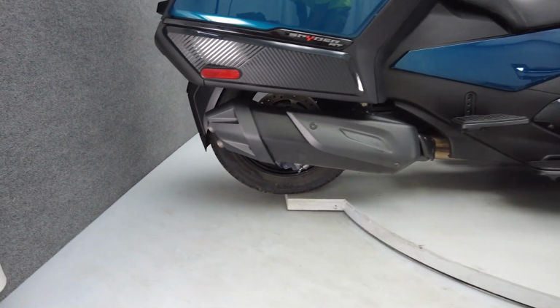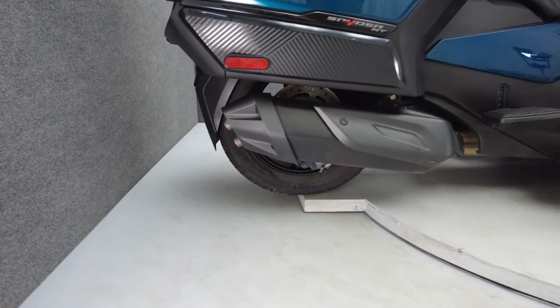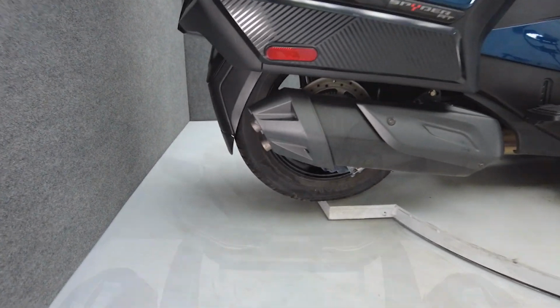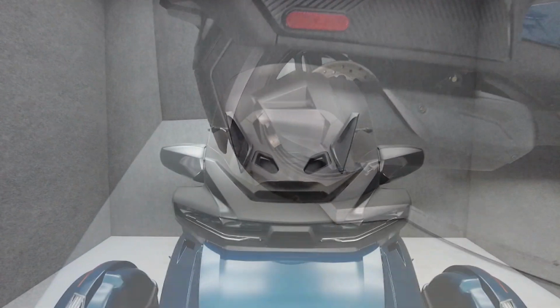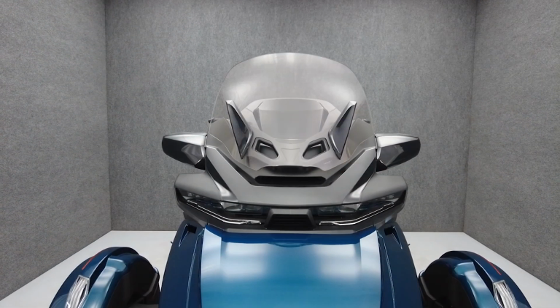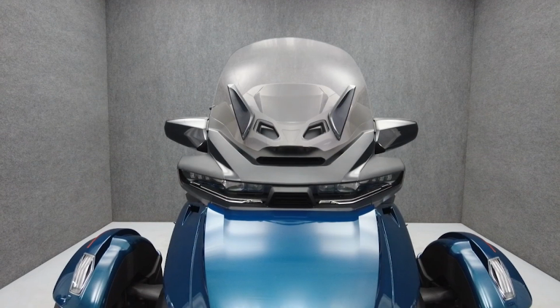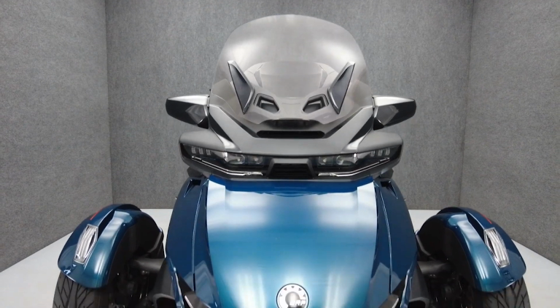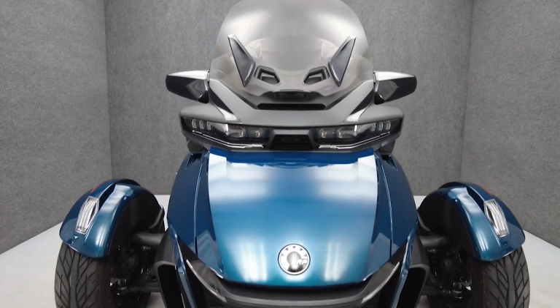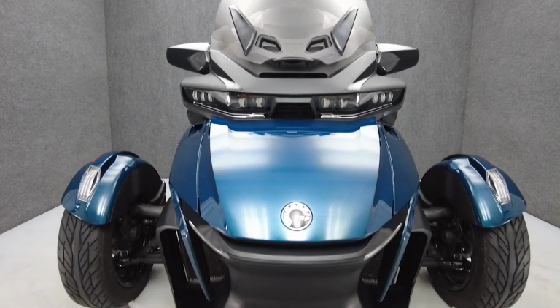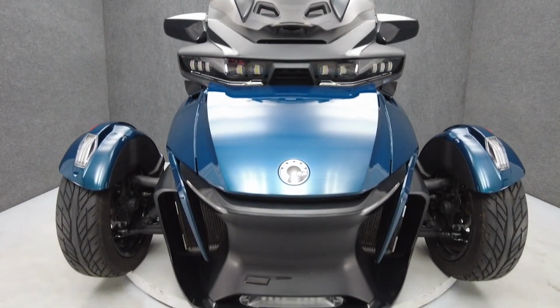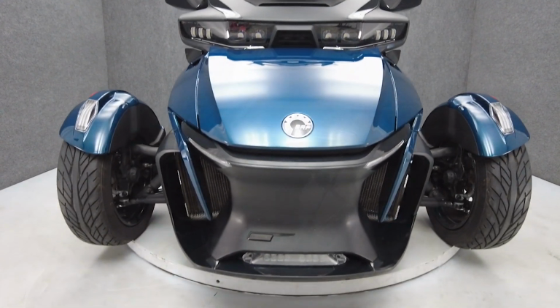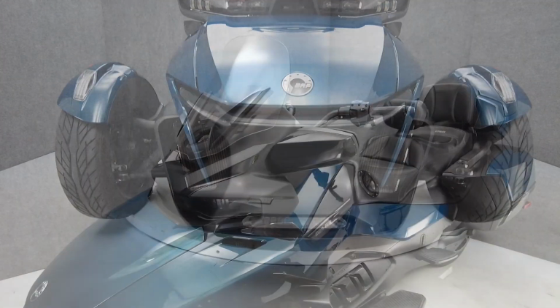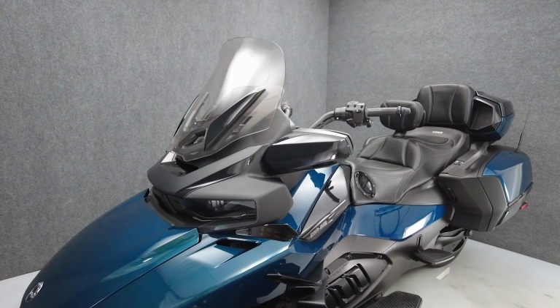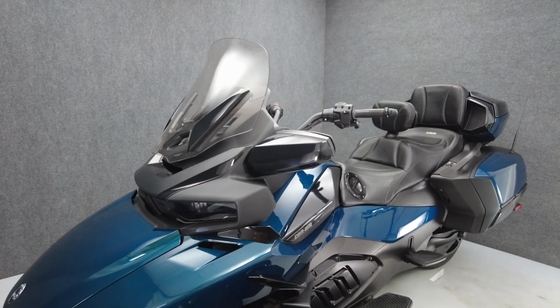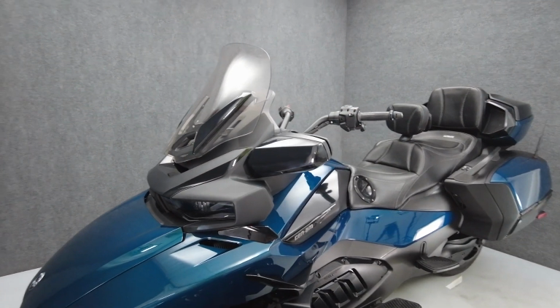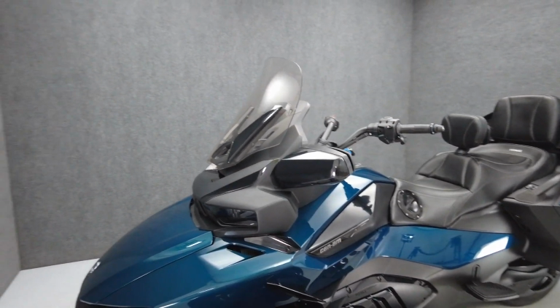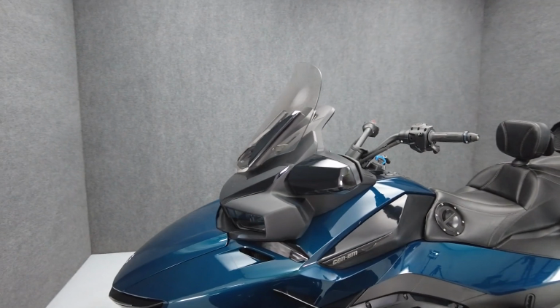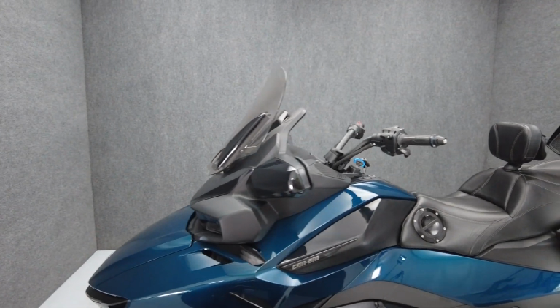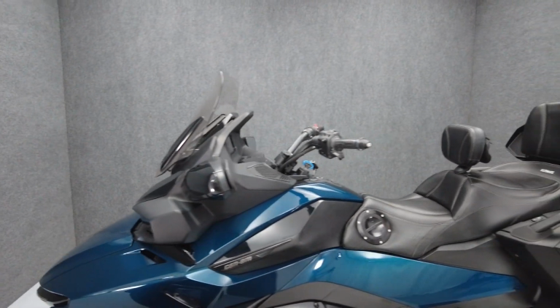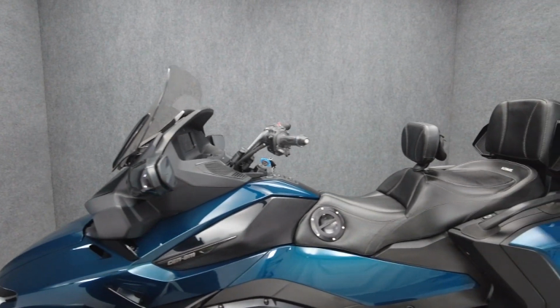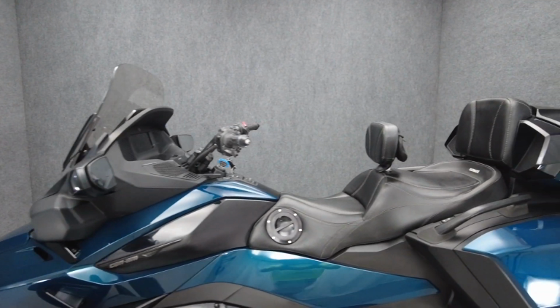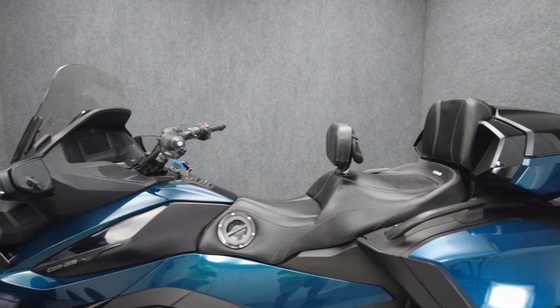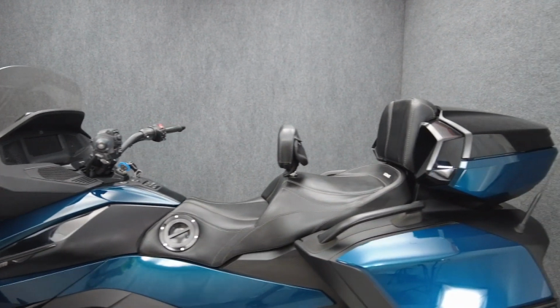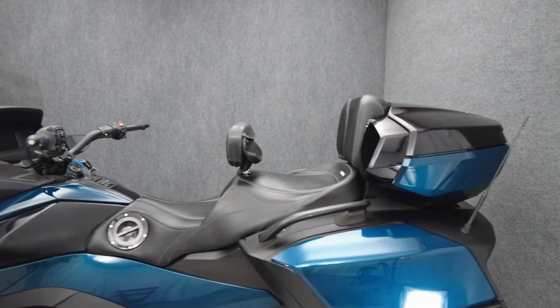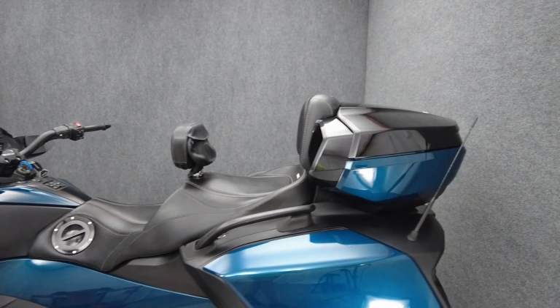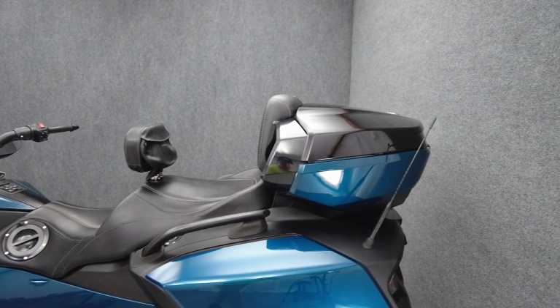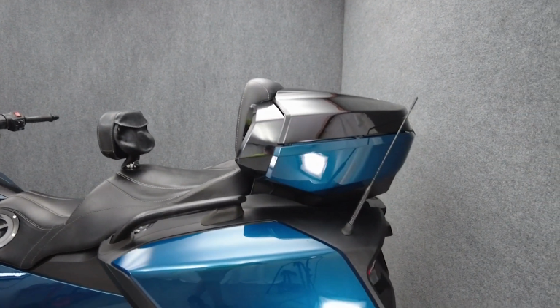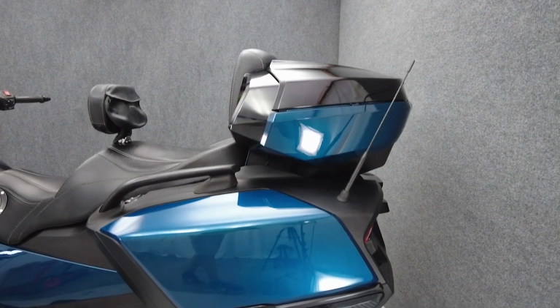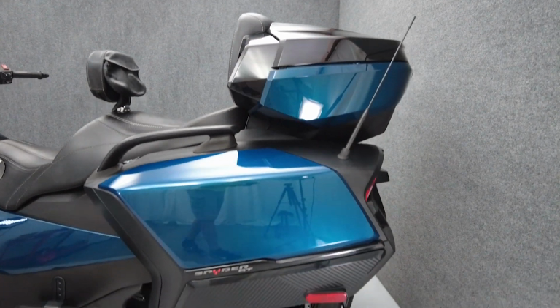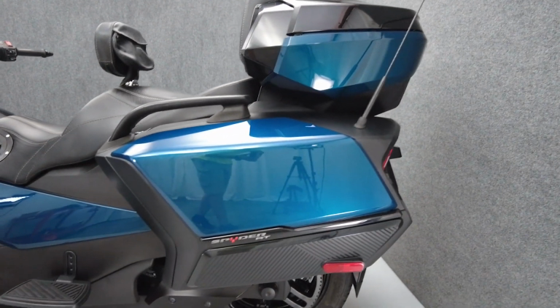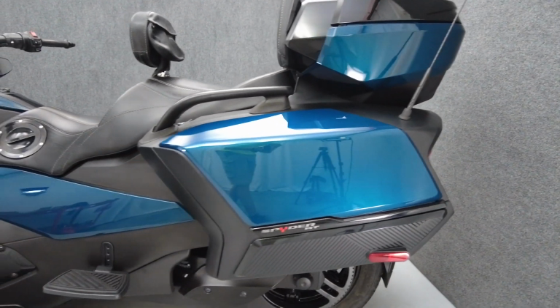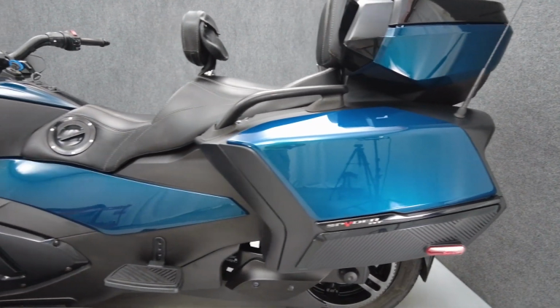Providing confidence and stability, the Spyder RT delivers the thrill of two-wheeled riding on three wheels, standing out in a category of its own. Powered by a 1330cc motor, the Spyder puts 115 horsepower and 96 foot-pounds of torque through a semi-automatic six-speed transmission.